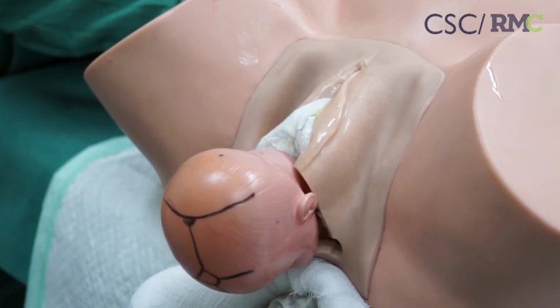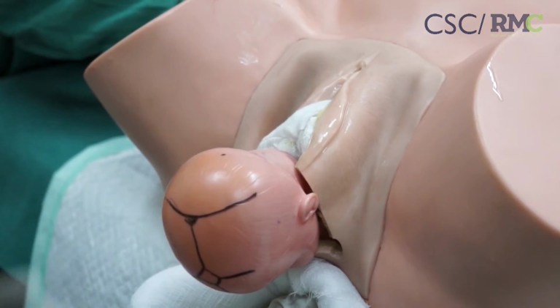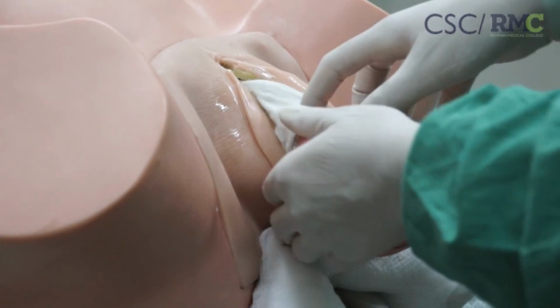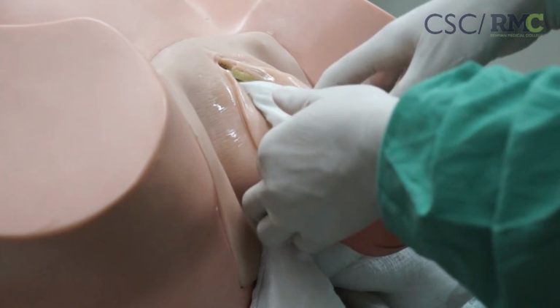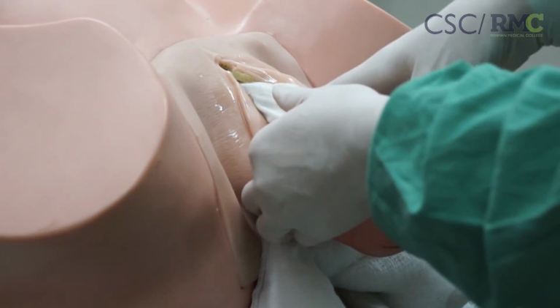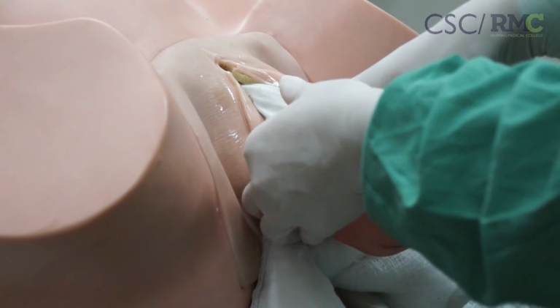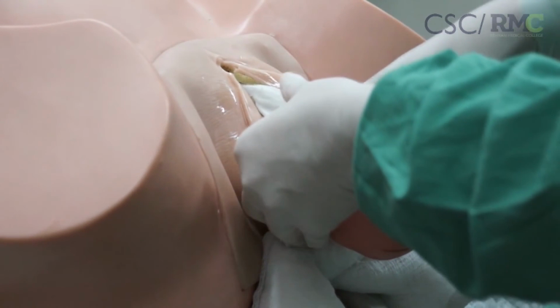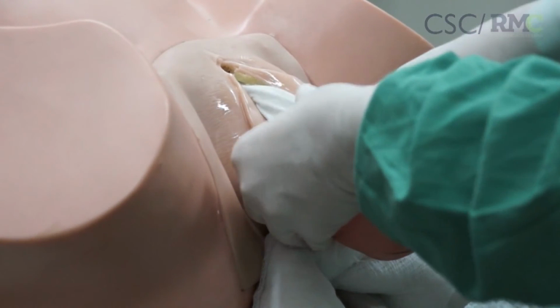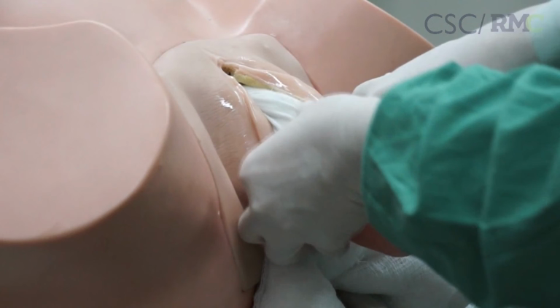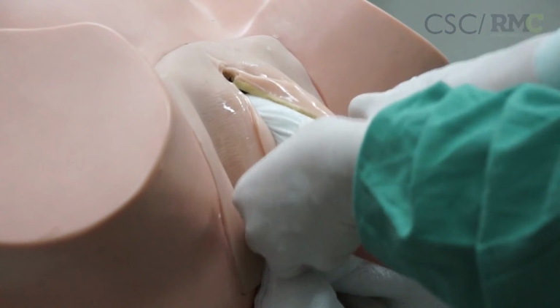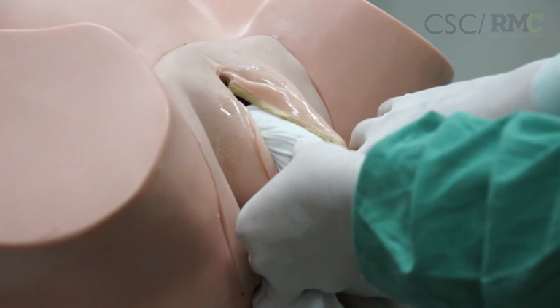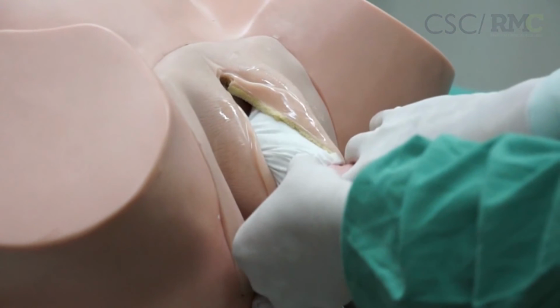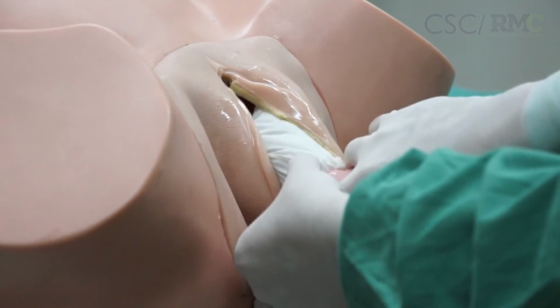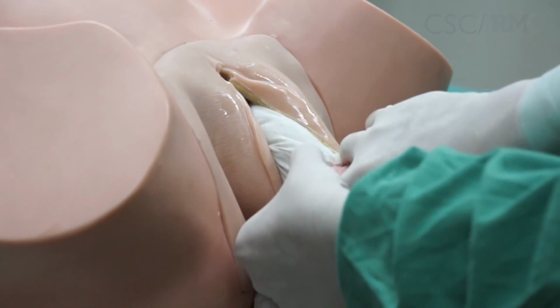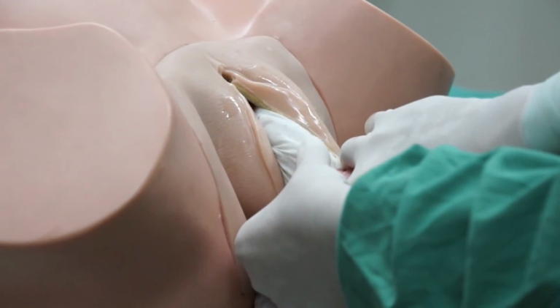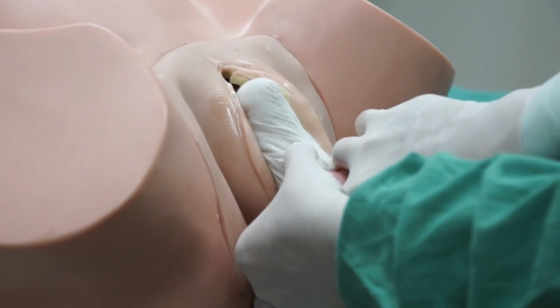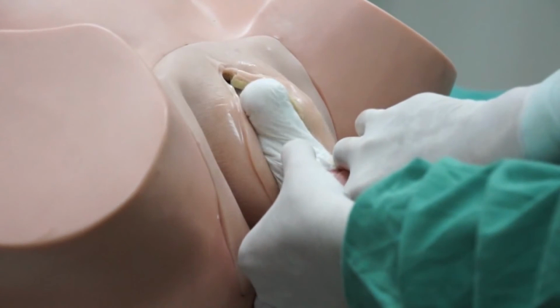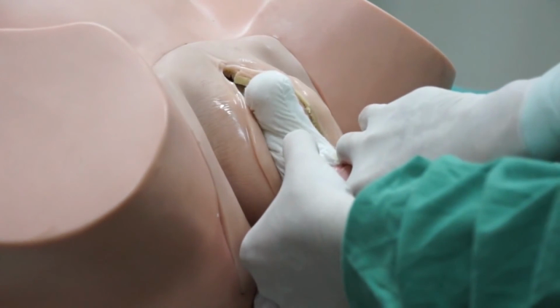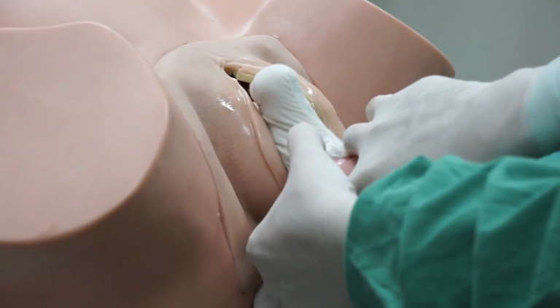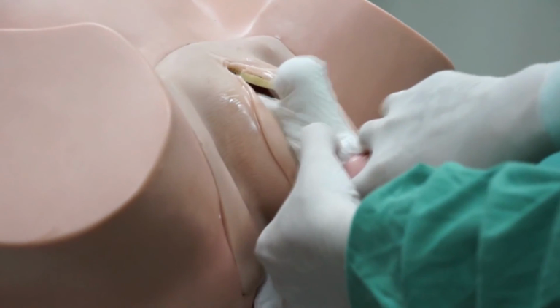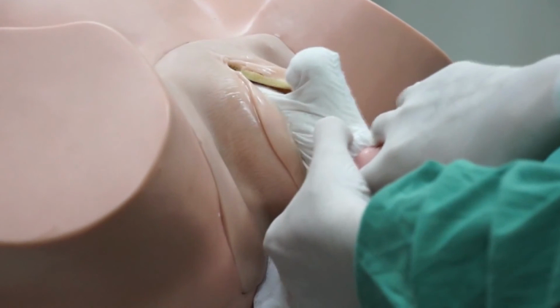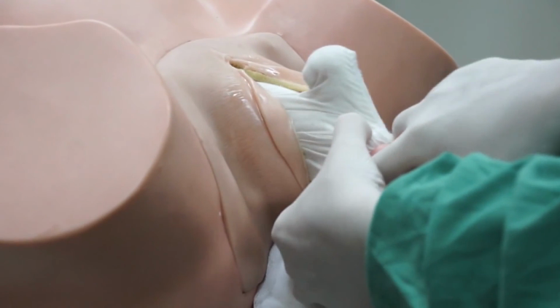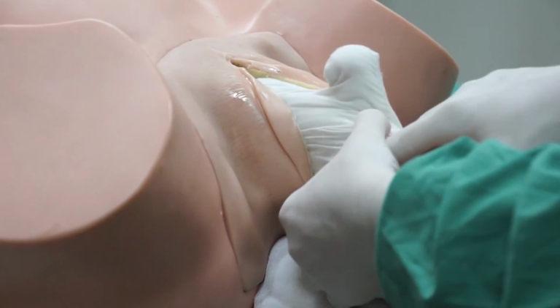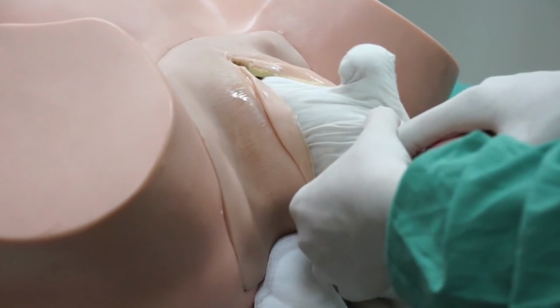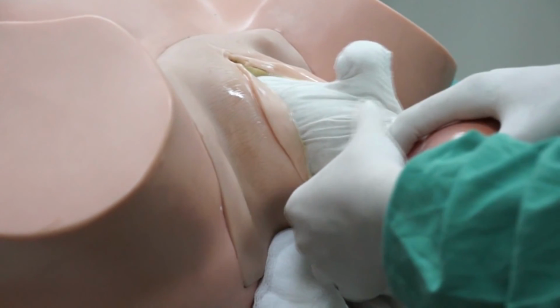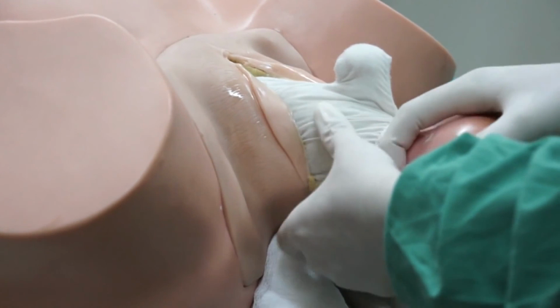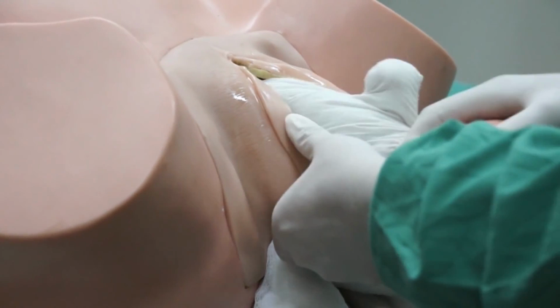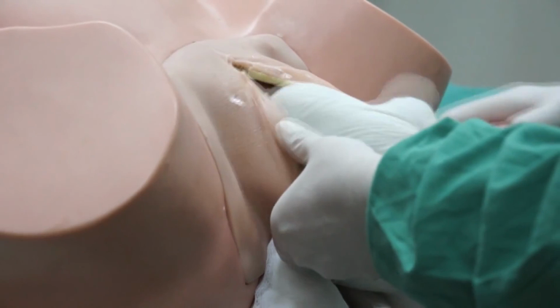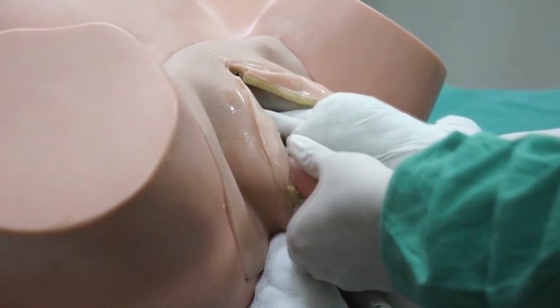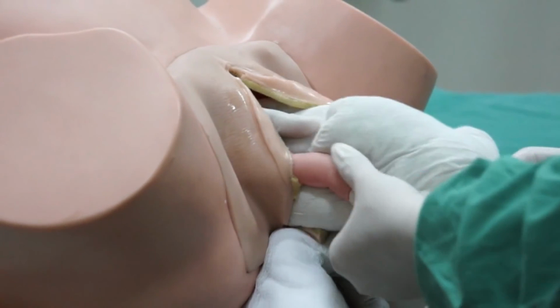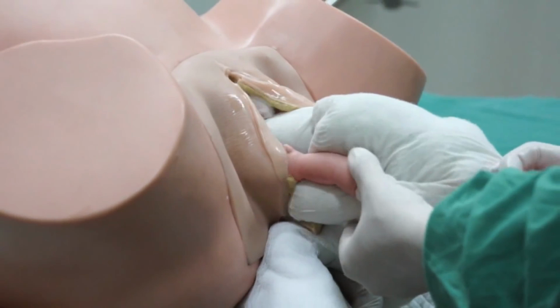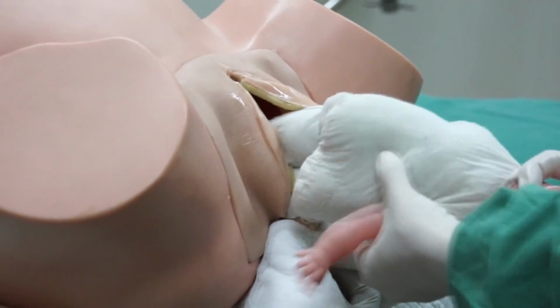After the baby's head has delivered, pull the baby downward and posteriorly to assist in the delivery of the baby's body.